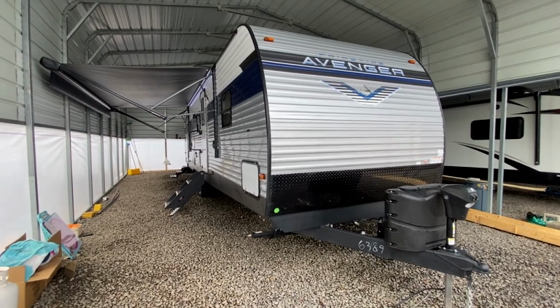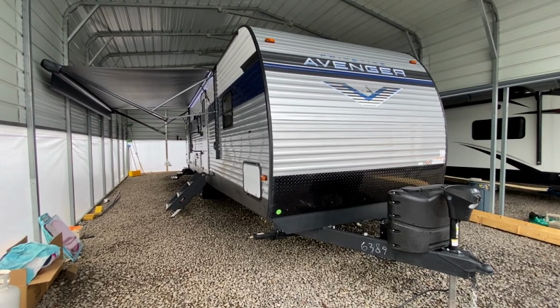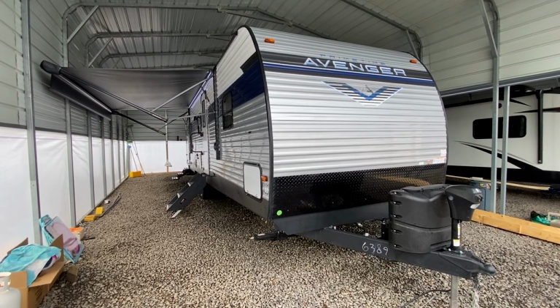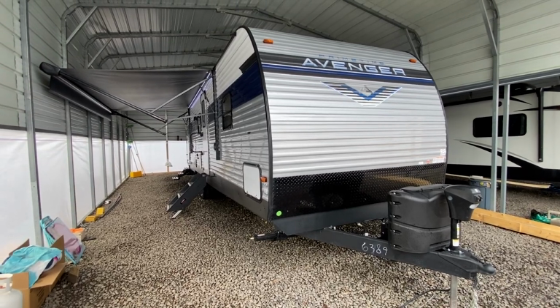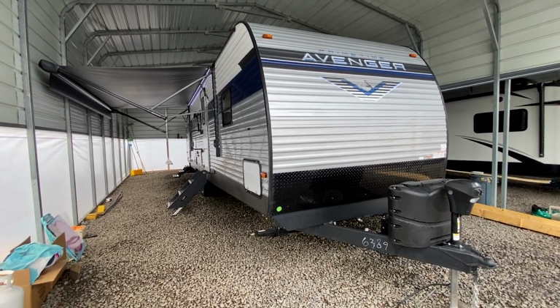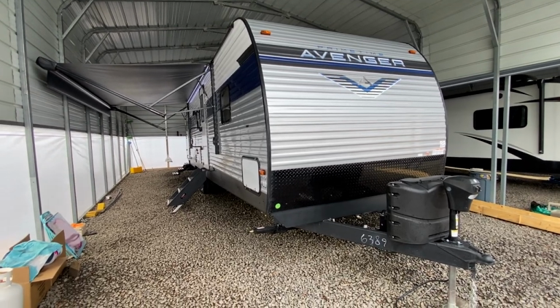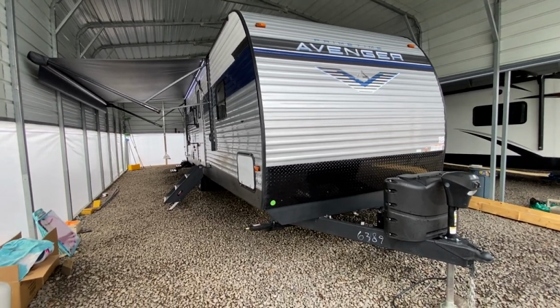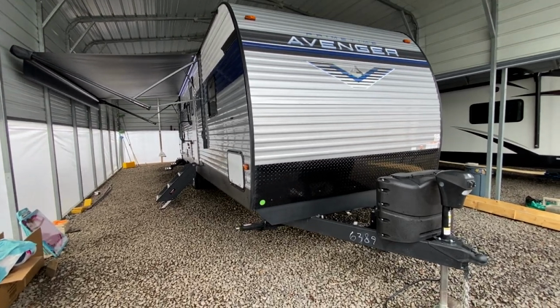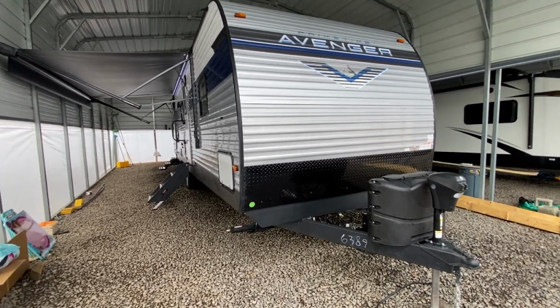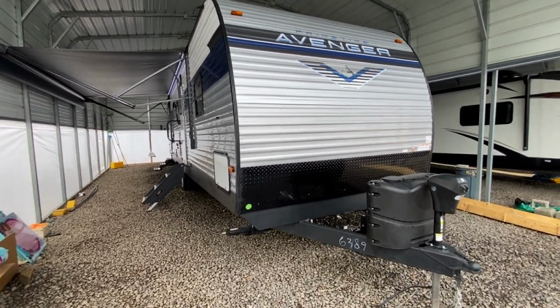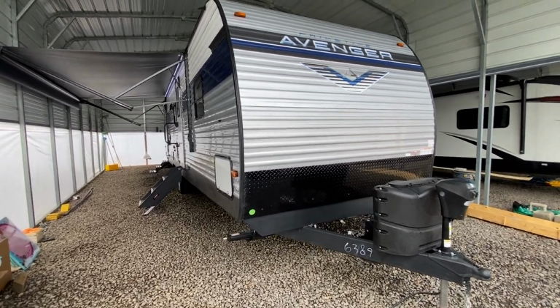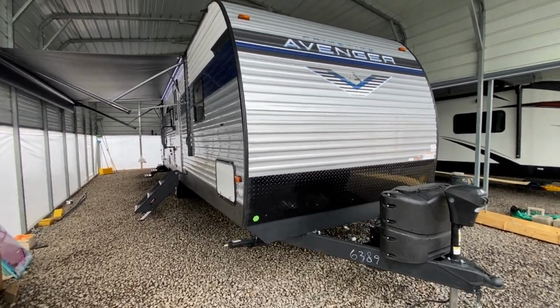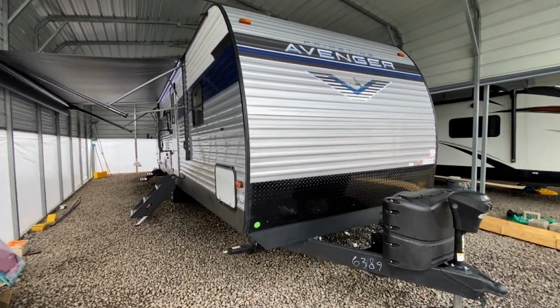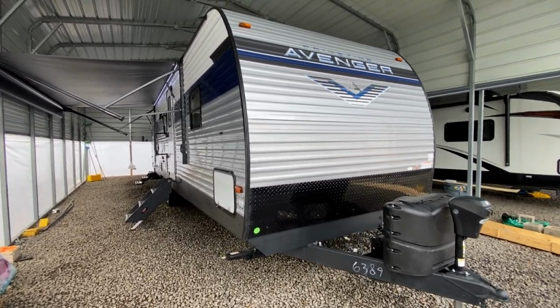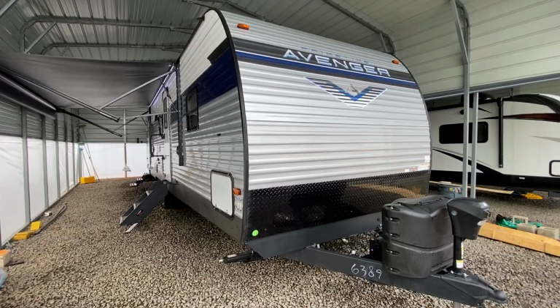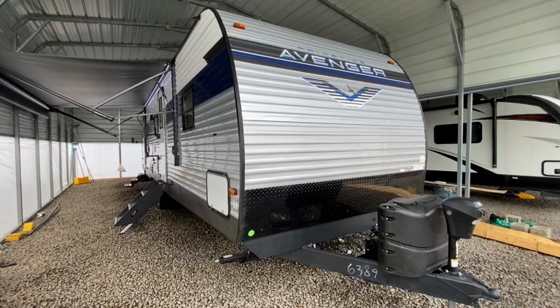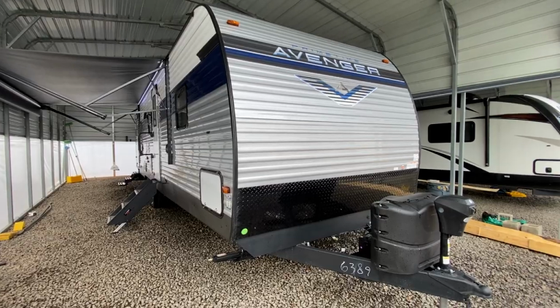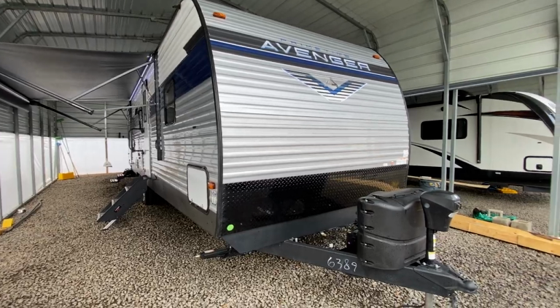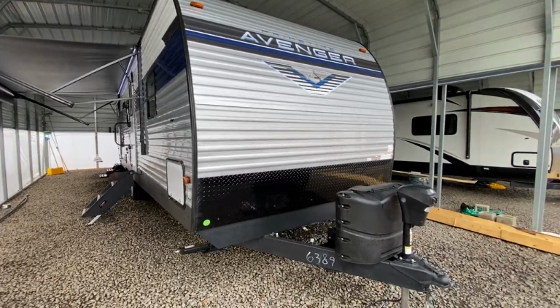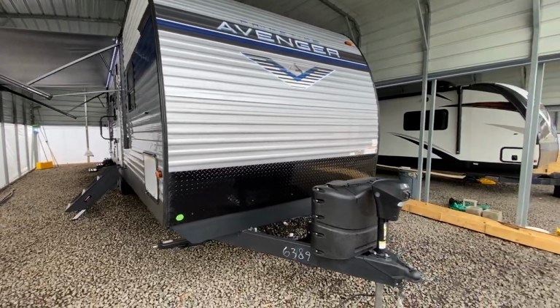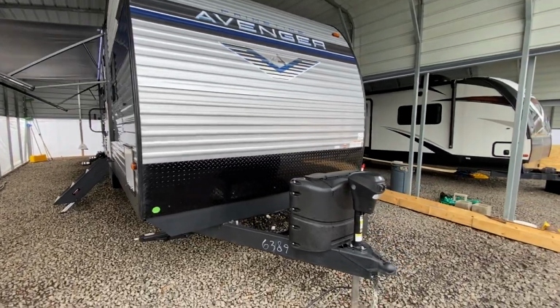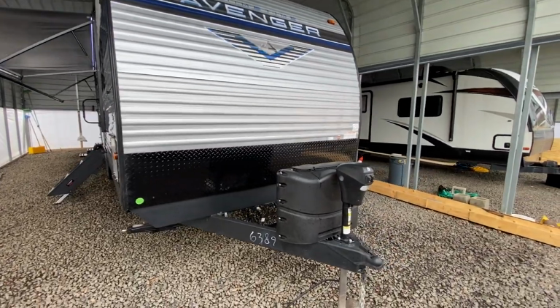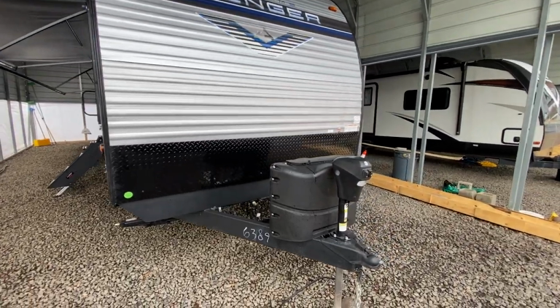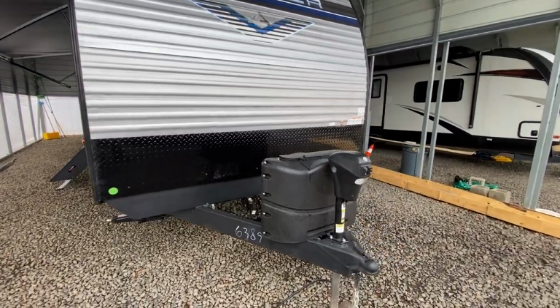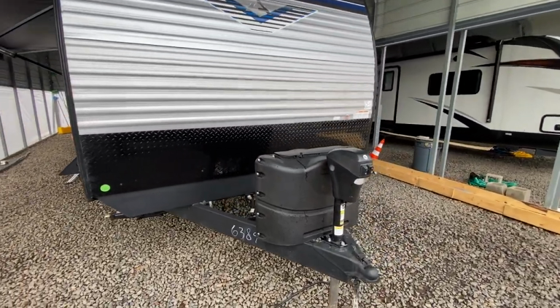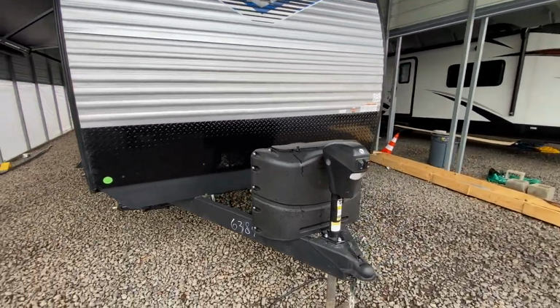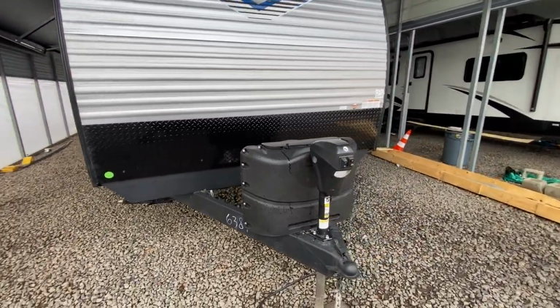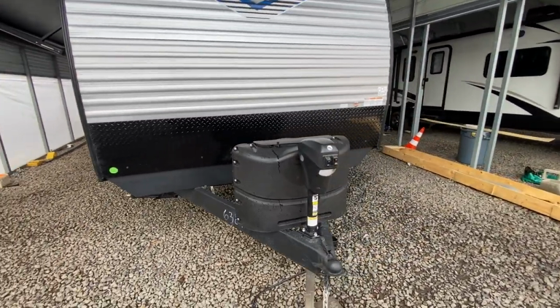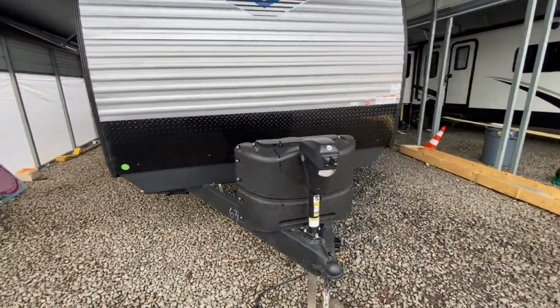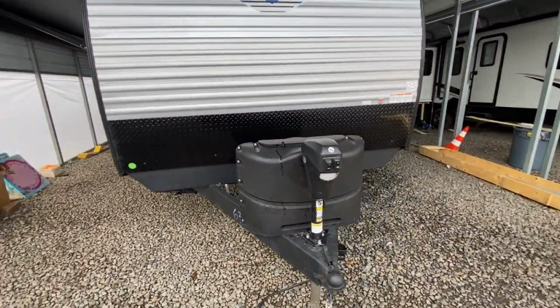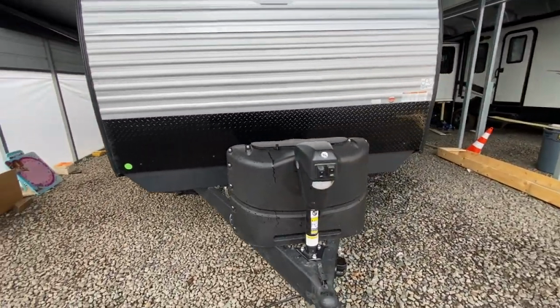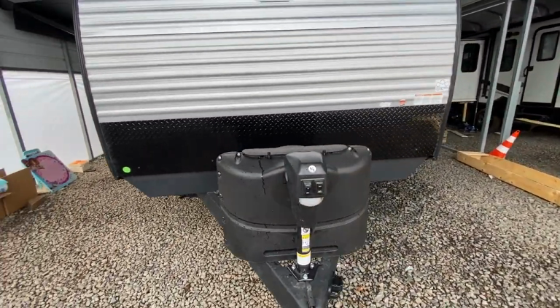This morning I'm shooting a video of a brand new Primetime Avenger. This here's a 2023 model — it's the 28 DBS. It does have a power tongue jack on the front.